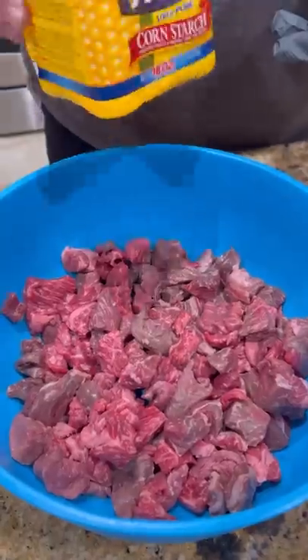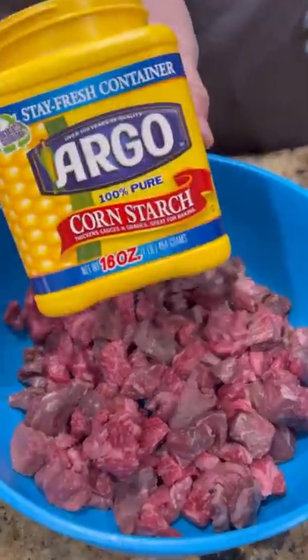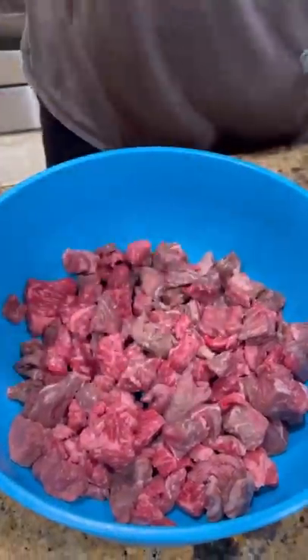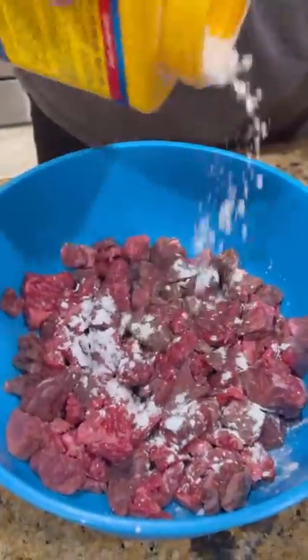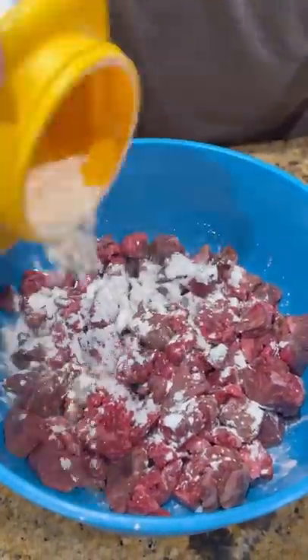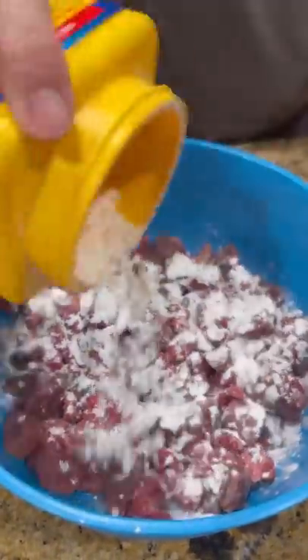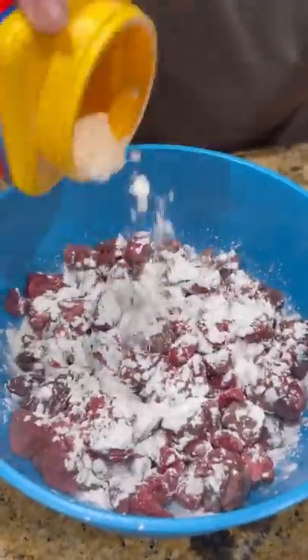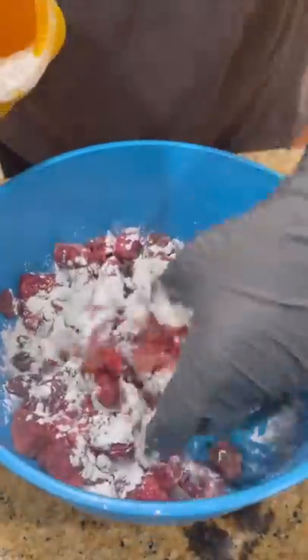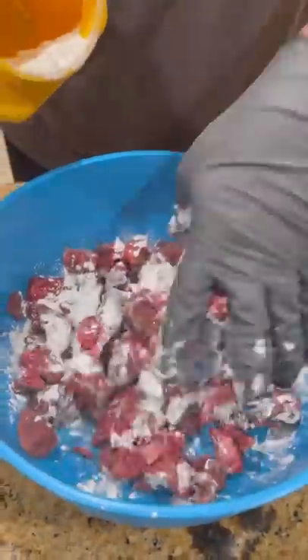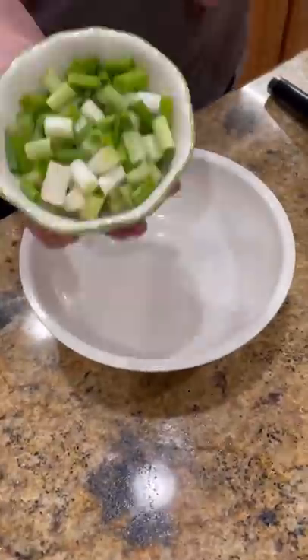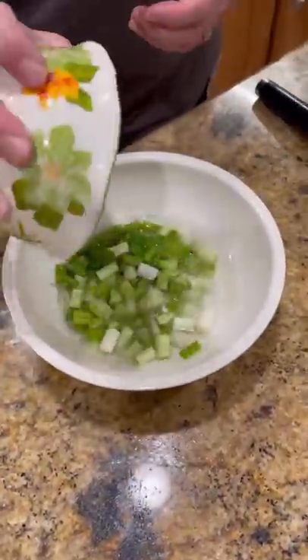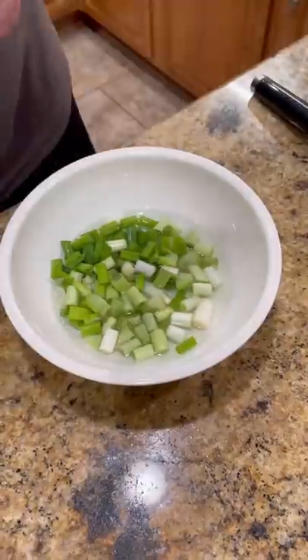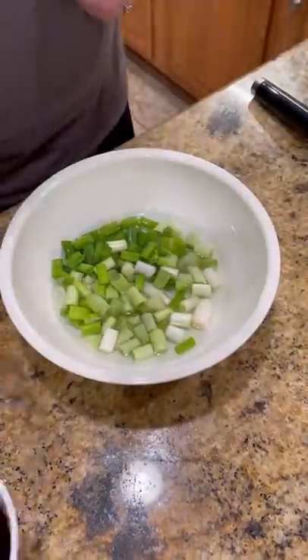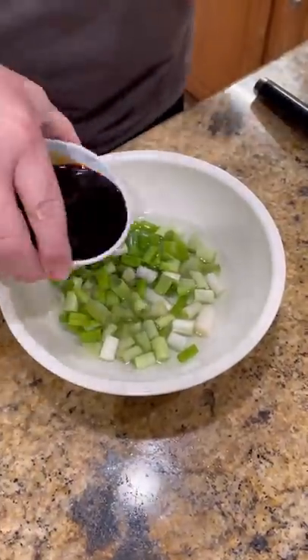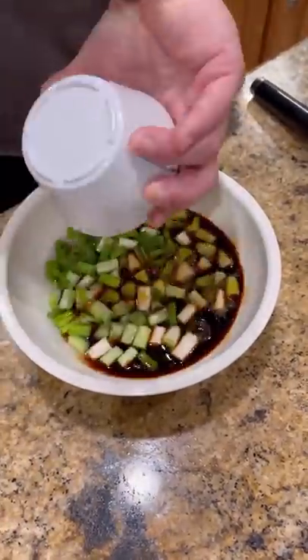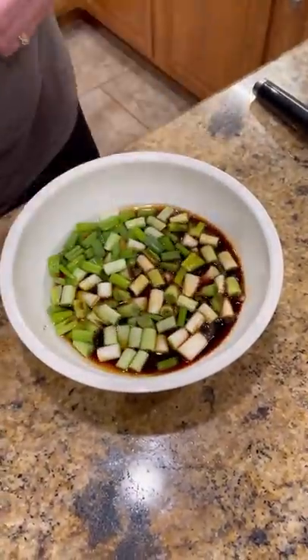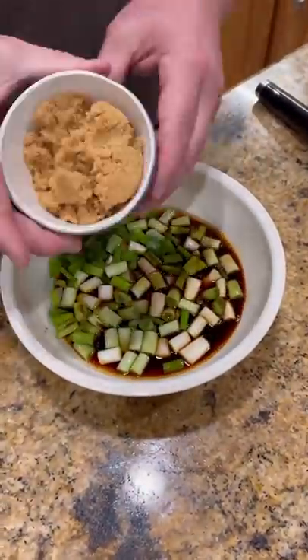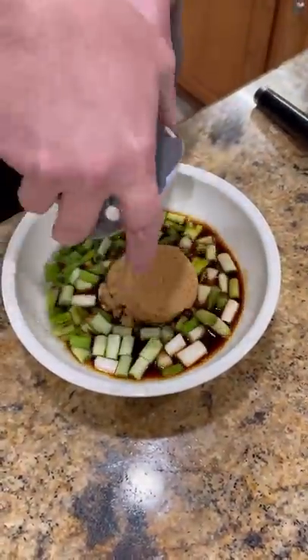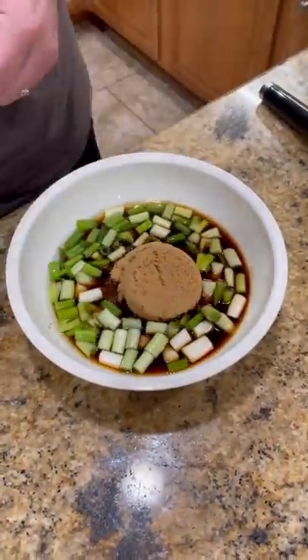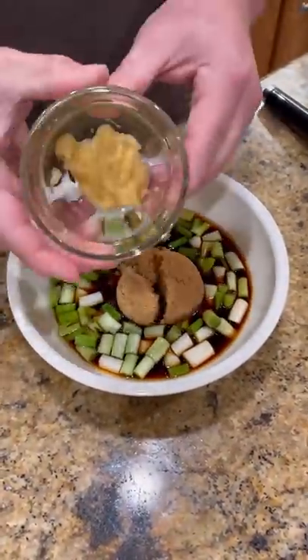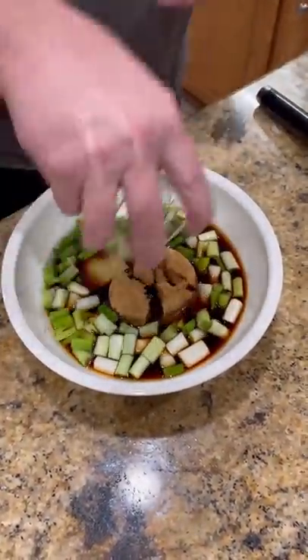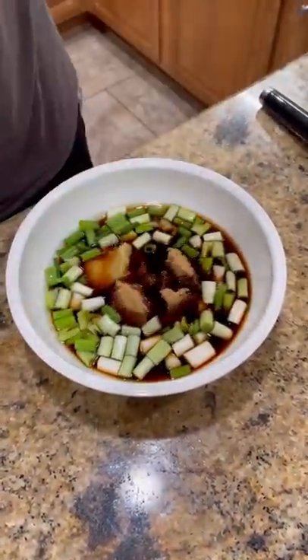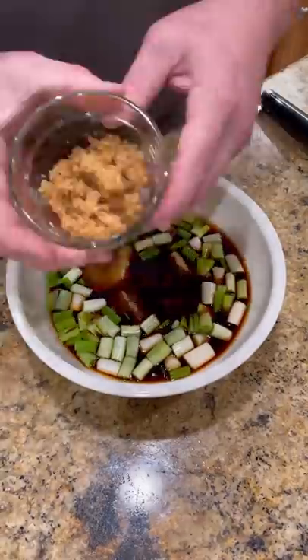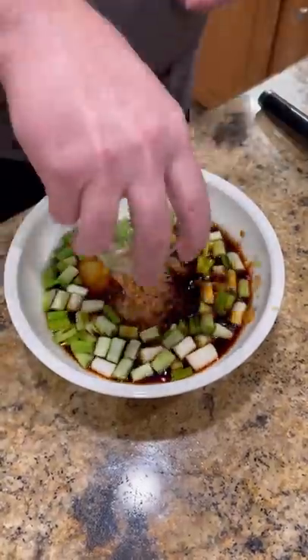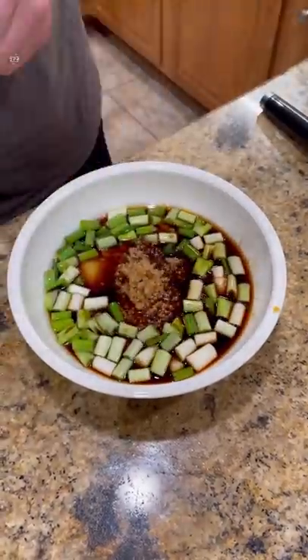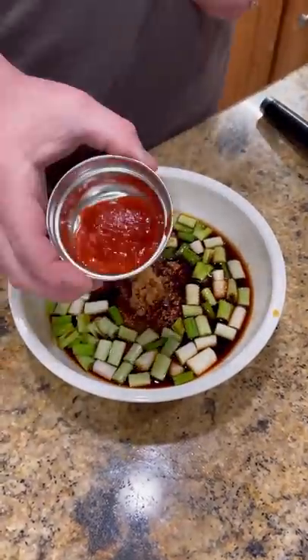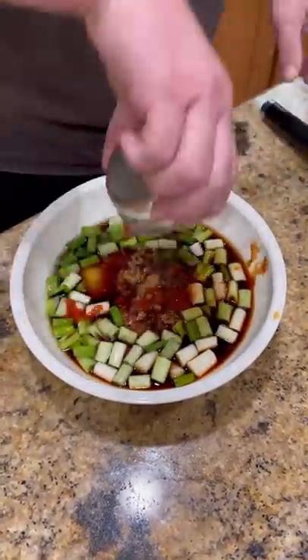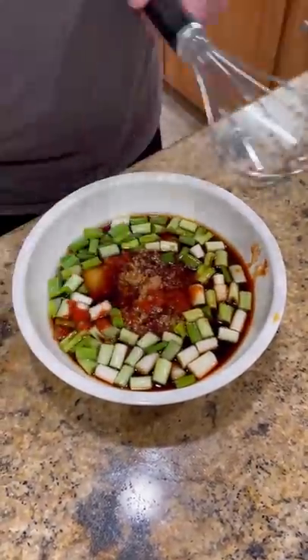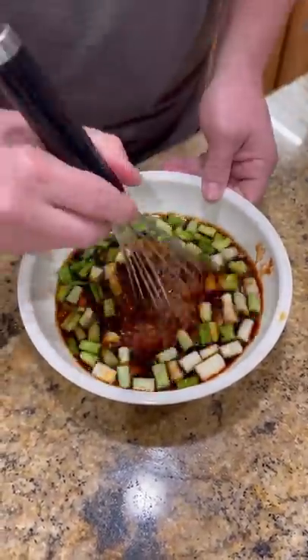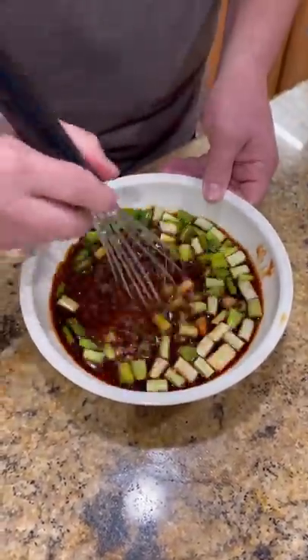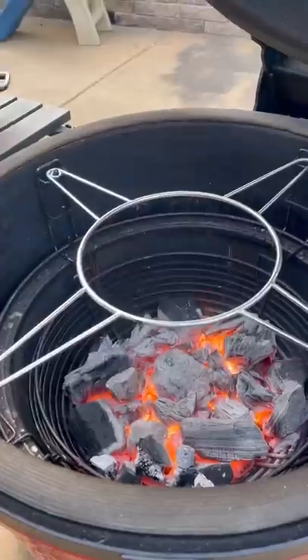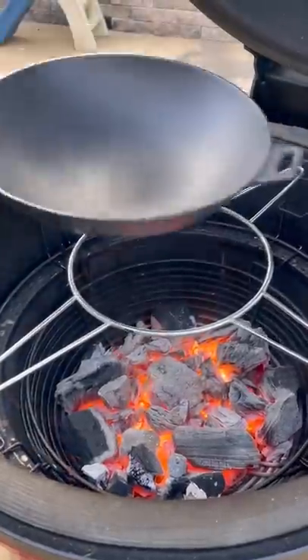All right guys, beef tips from Black Hawk Farms. Corn starch, cover it good. Now we have water, green onions, soy sauce, brown sugar, ginger, garlic, sriracha. Mix it all up good, set it aside.